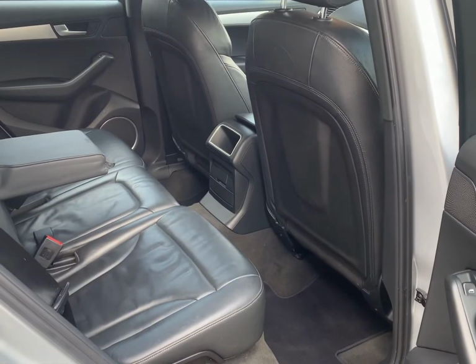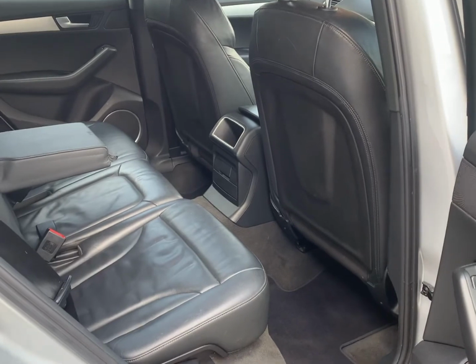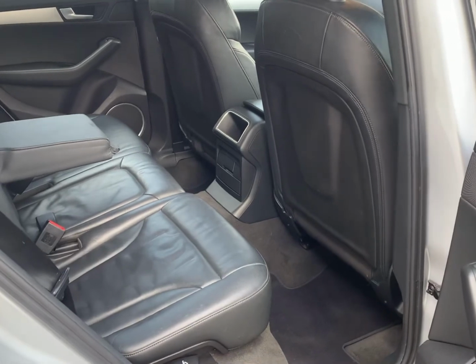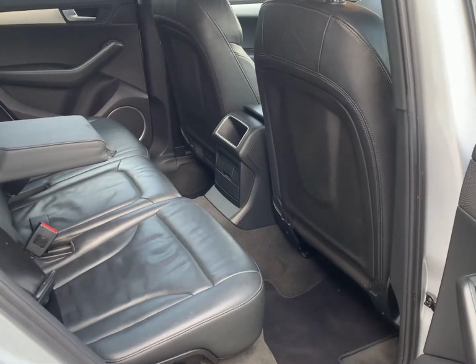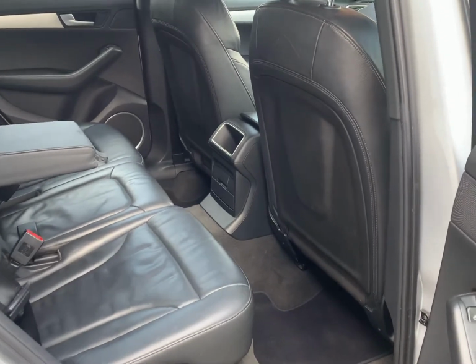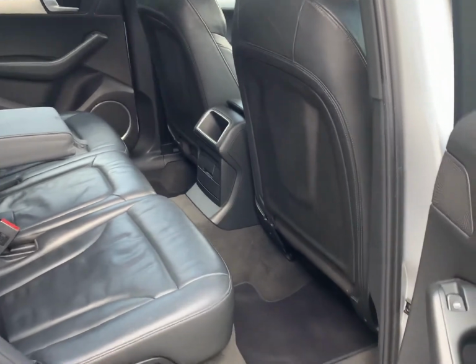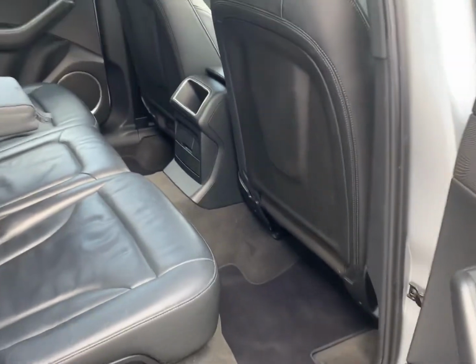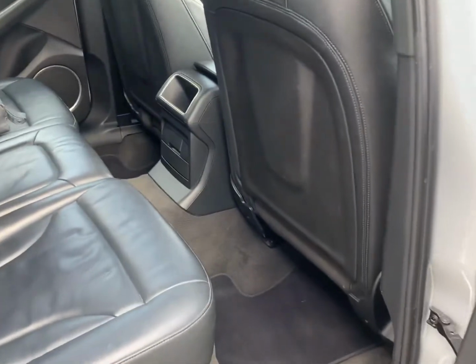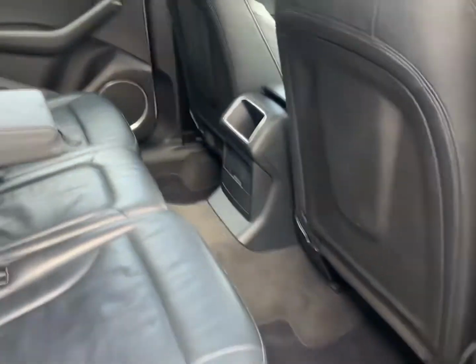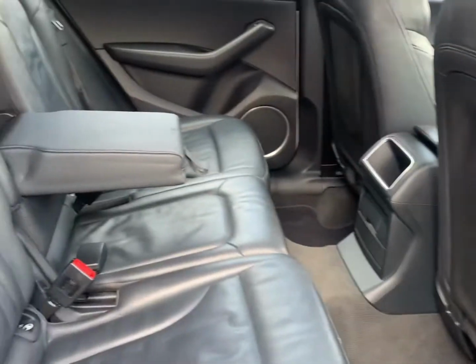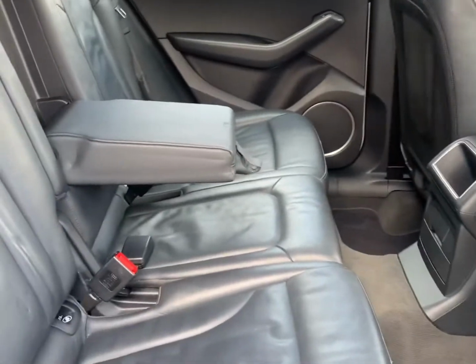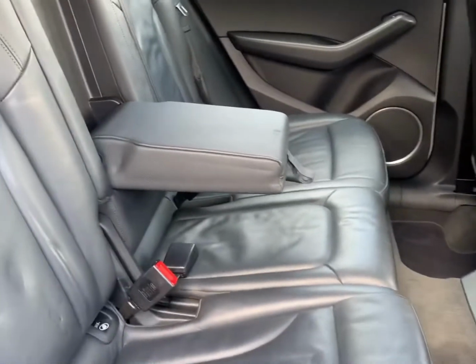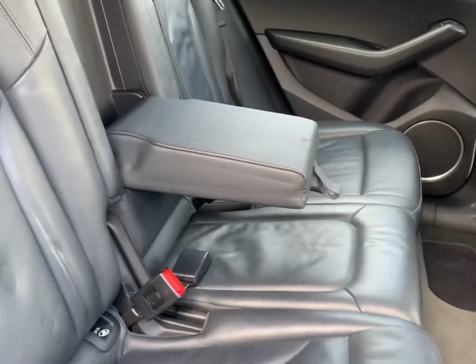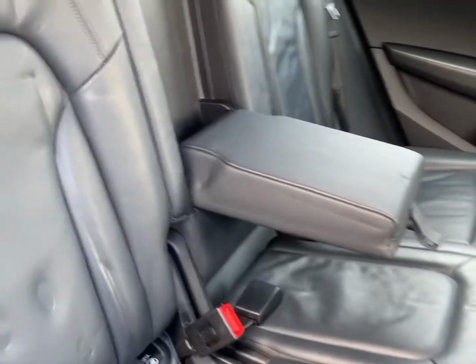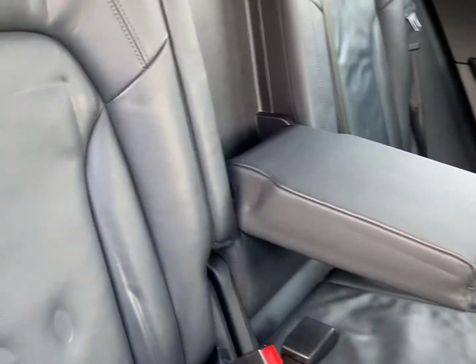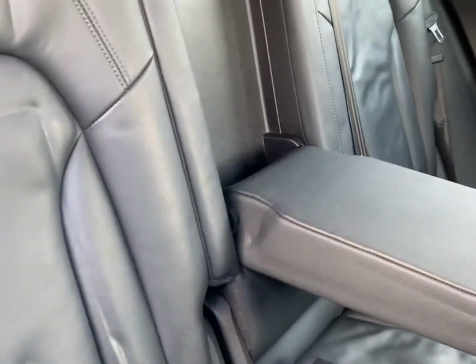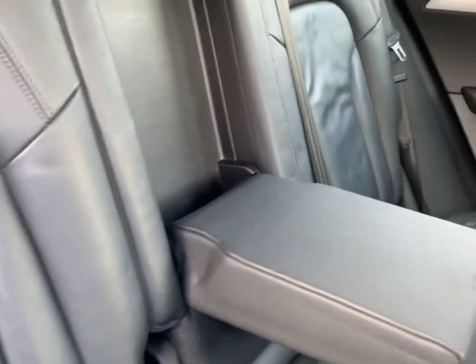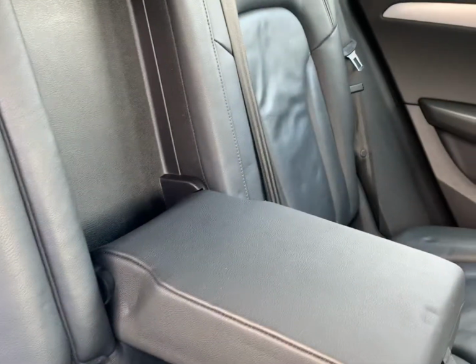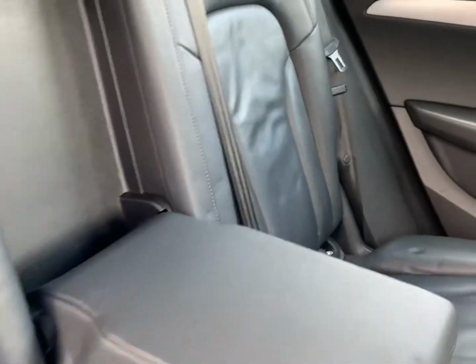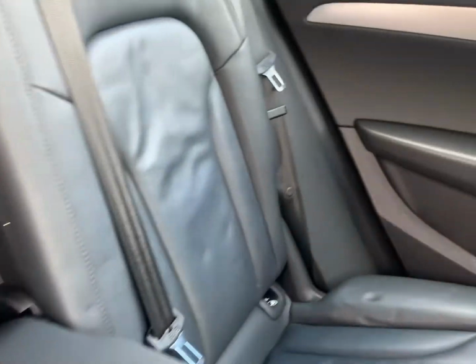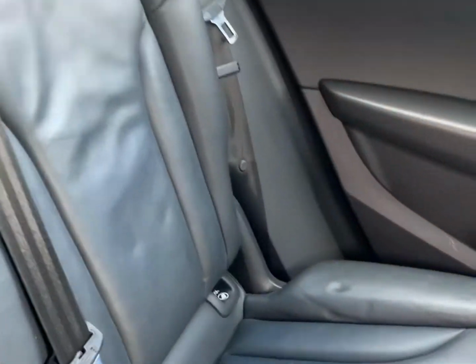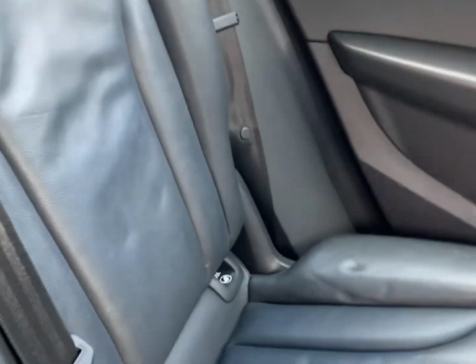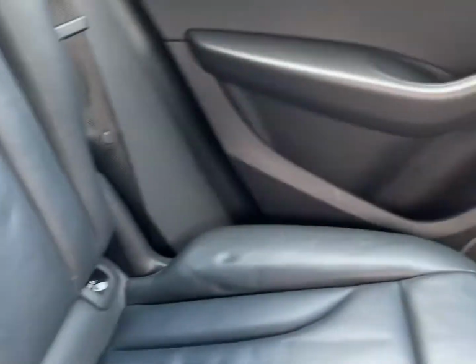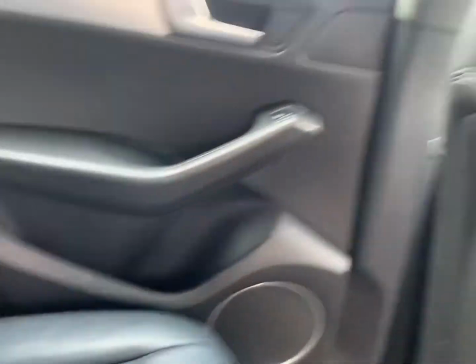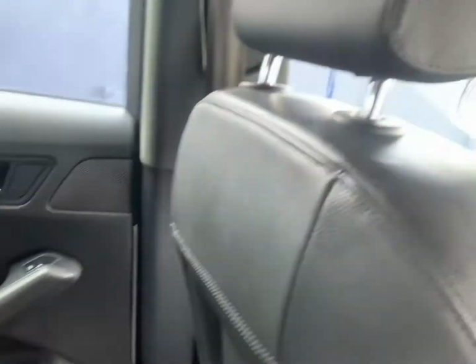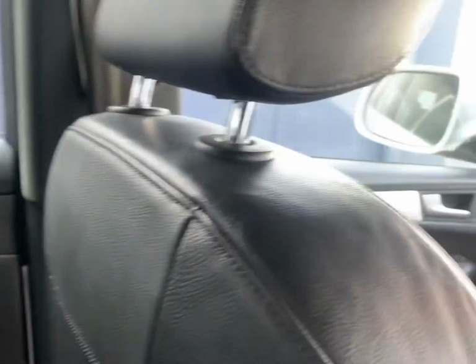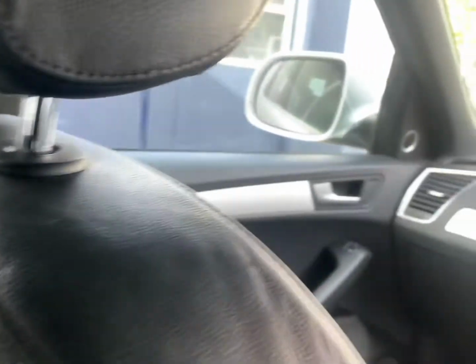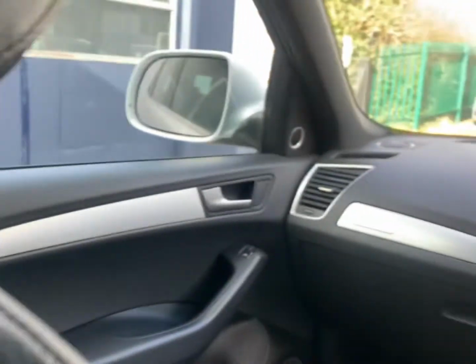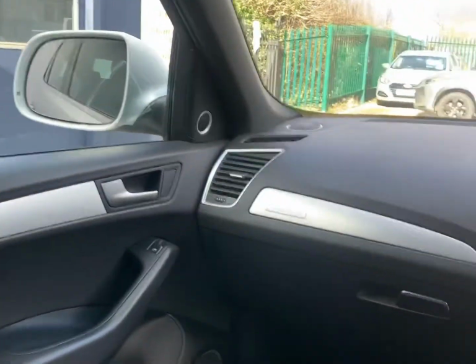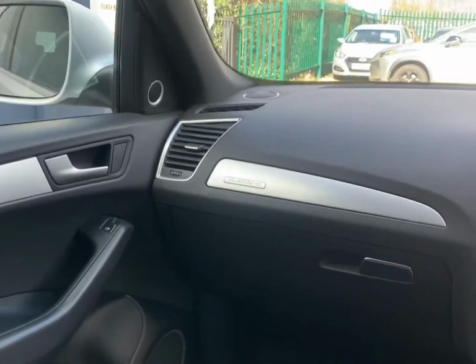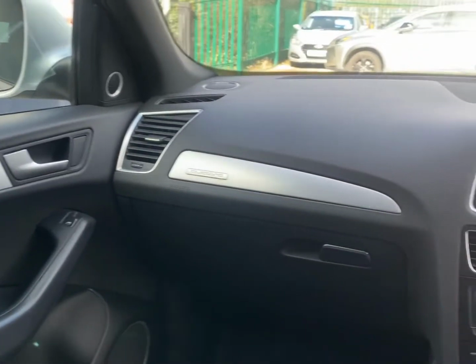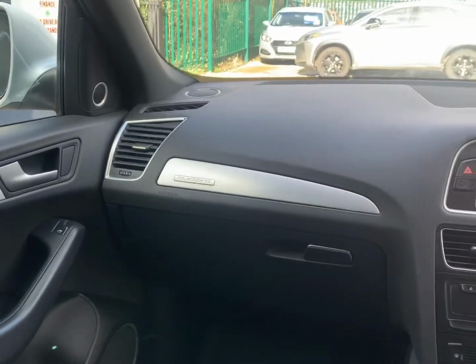As with the exterior of this Q5, the interior is likewise in very good condition for its age and mileage. It features a full black leather interior, with Isofix location points to both outer rear seats as well as the passenger side front seat.